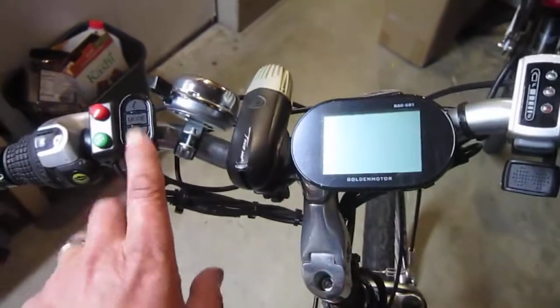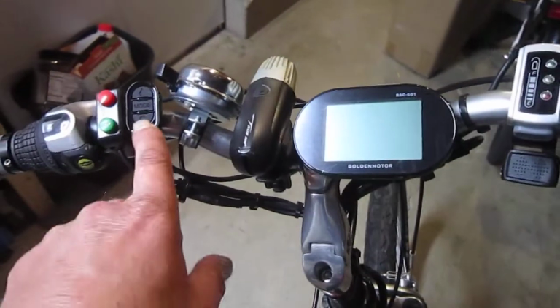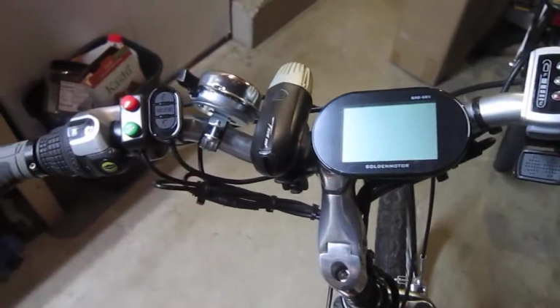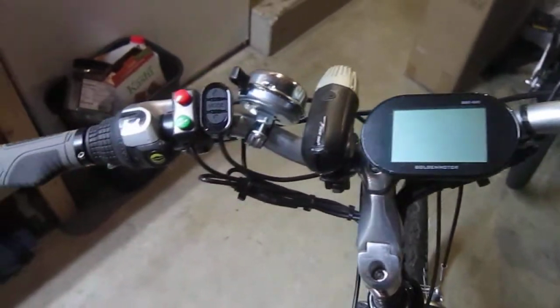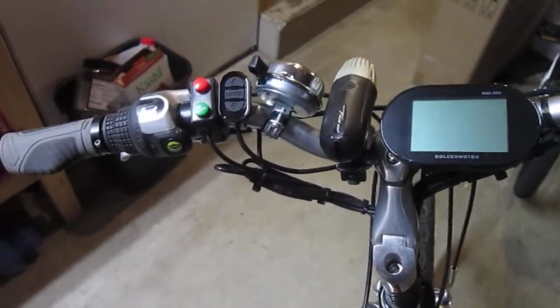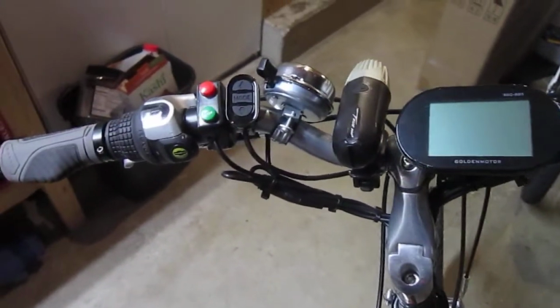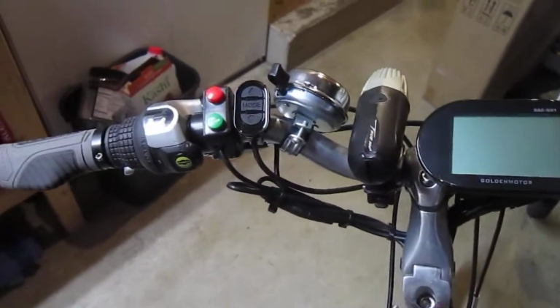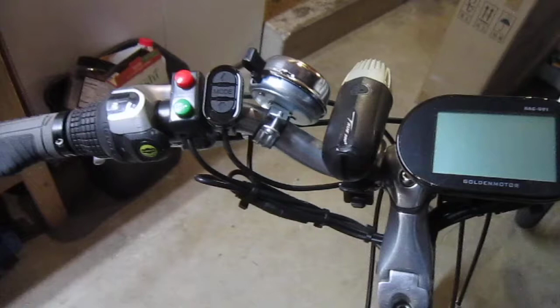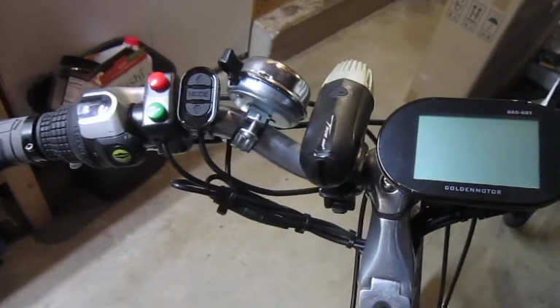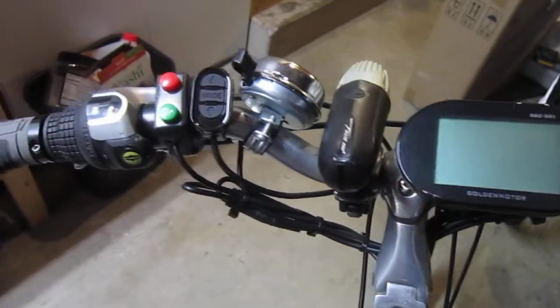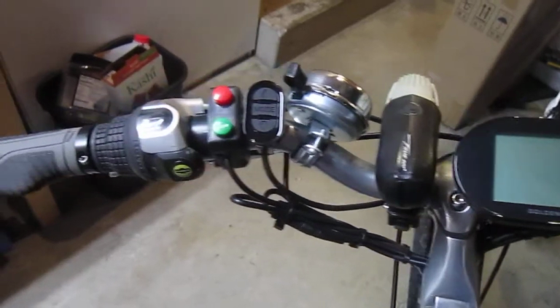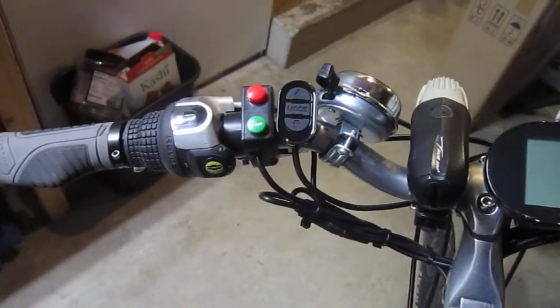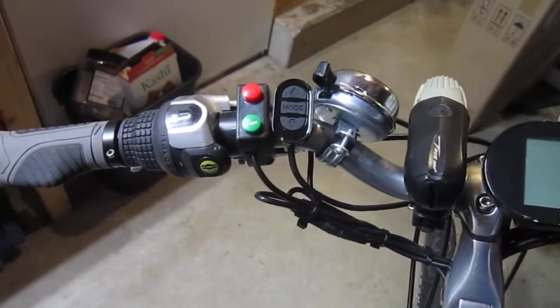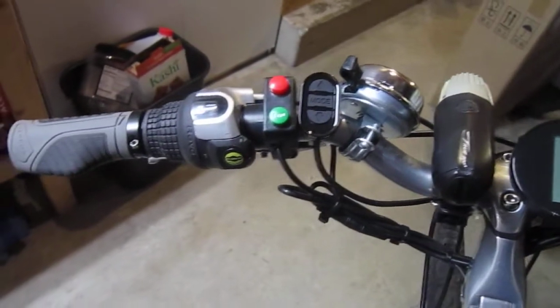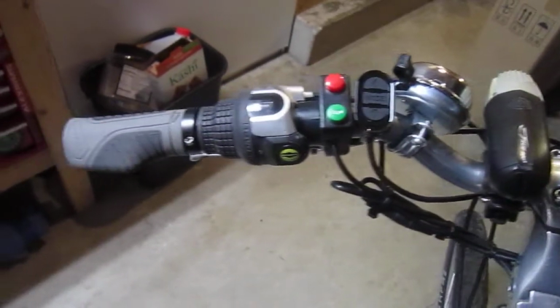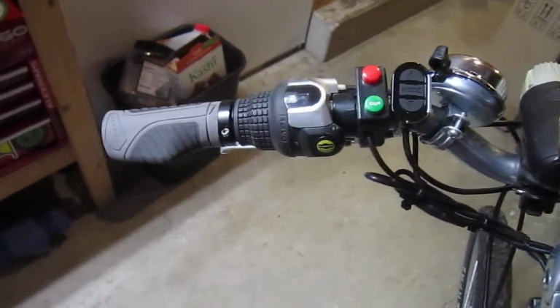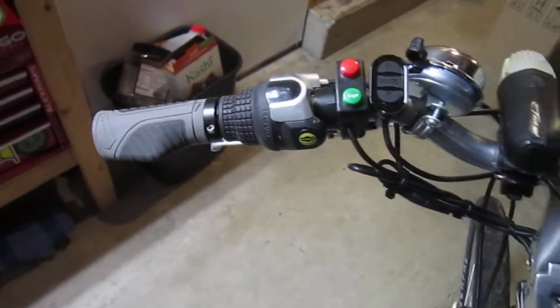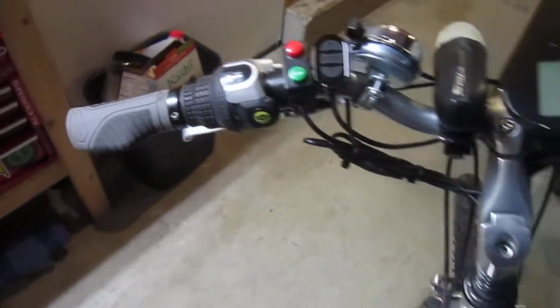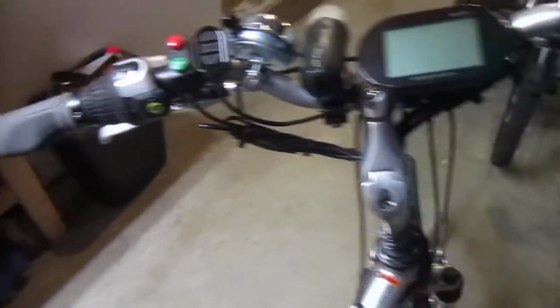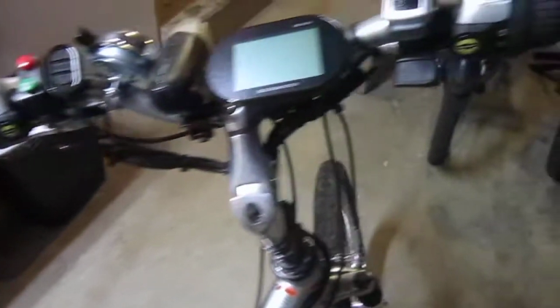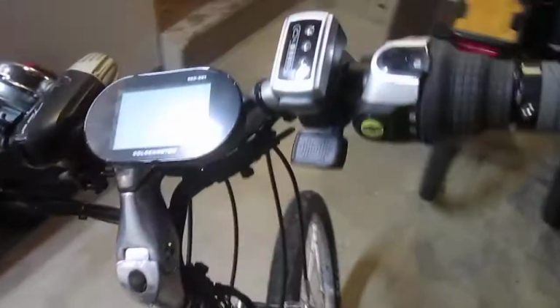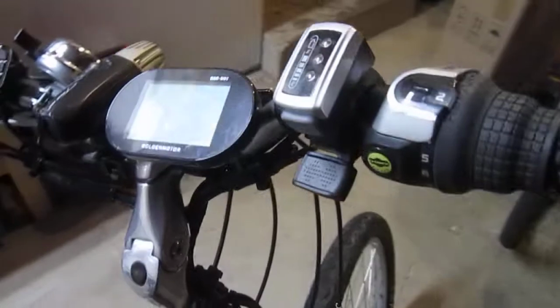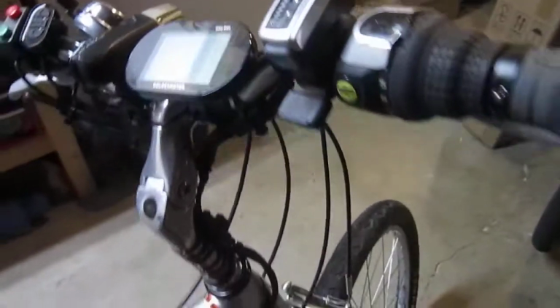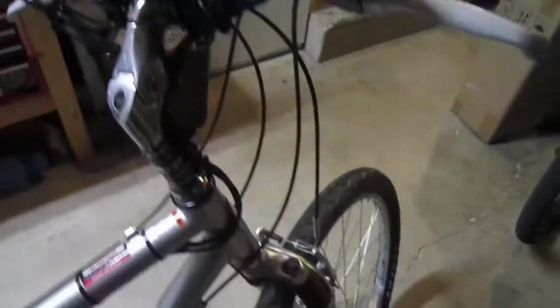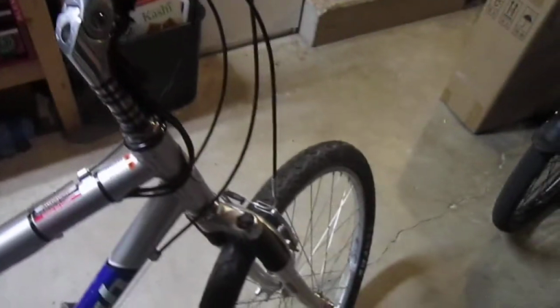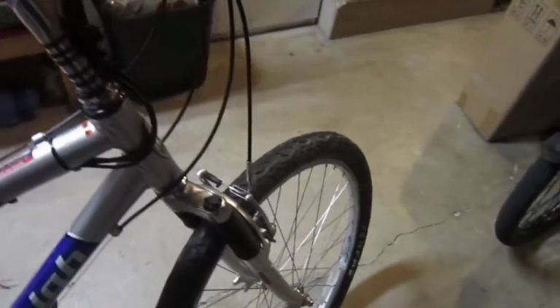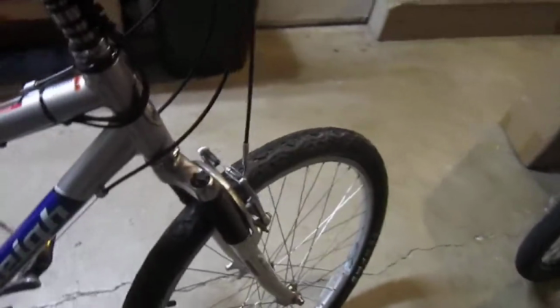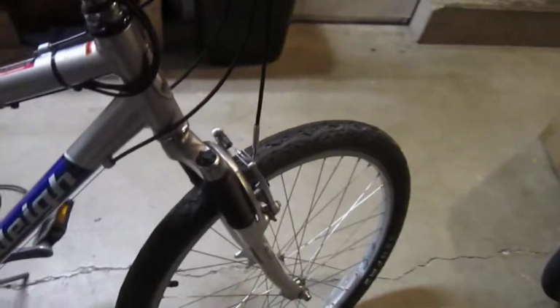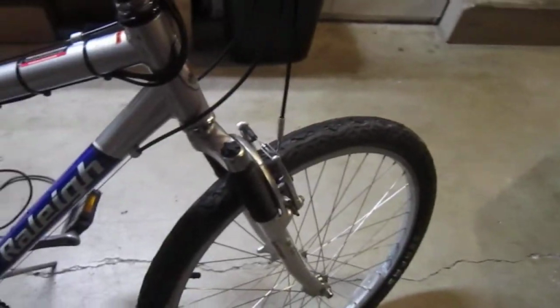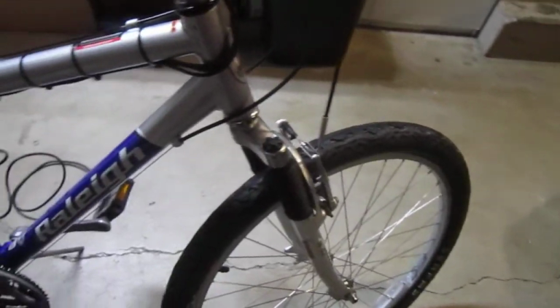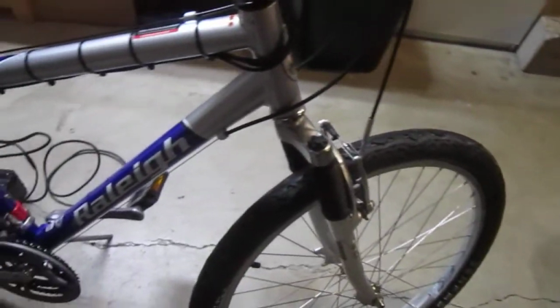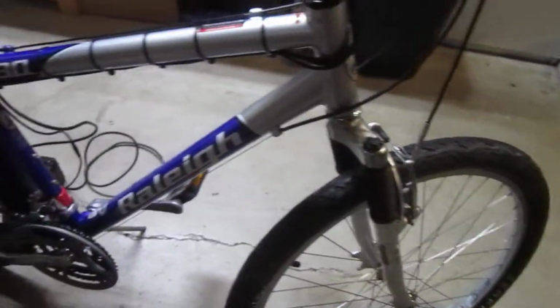The controls for checking your modes and the cruise control. I did not do the pedelec on this — it didn't seem to have a pedelec option. But that's fine; I really like the cruise control.